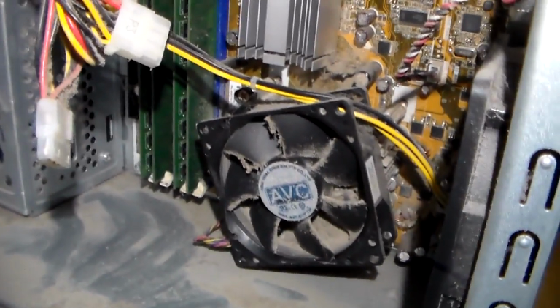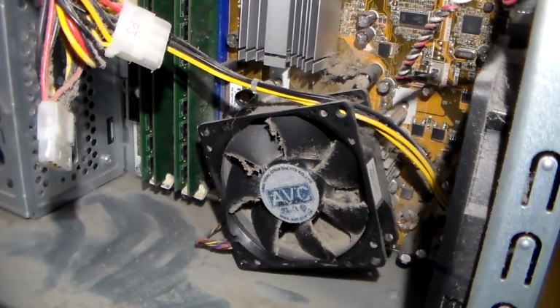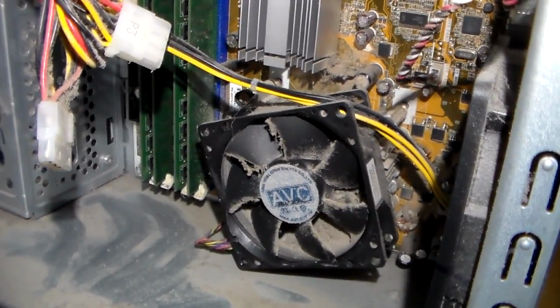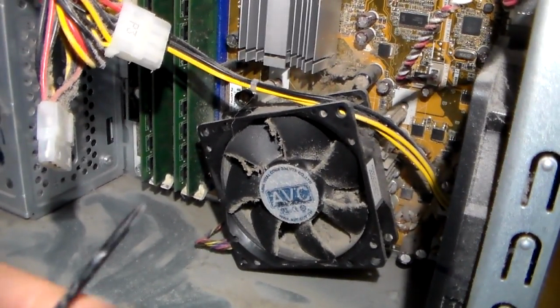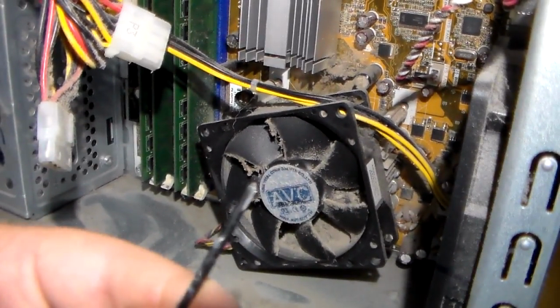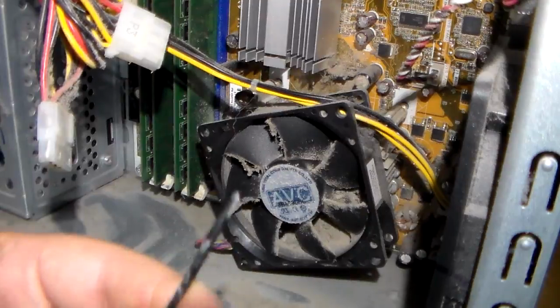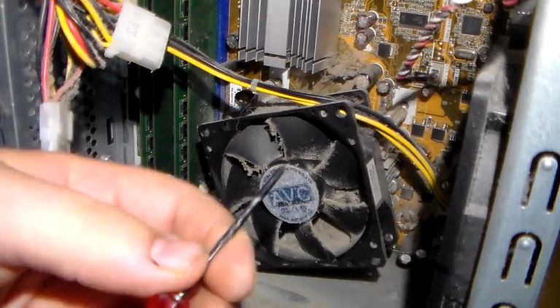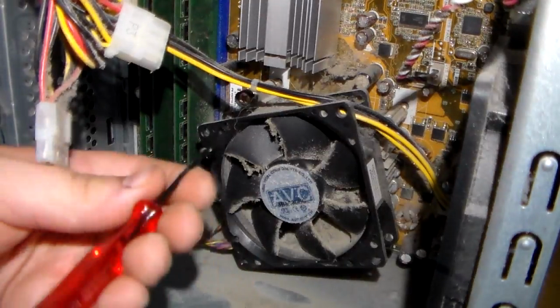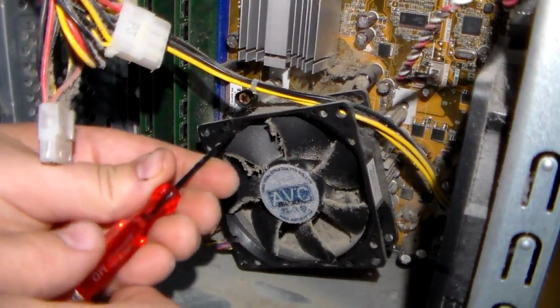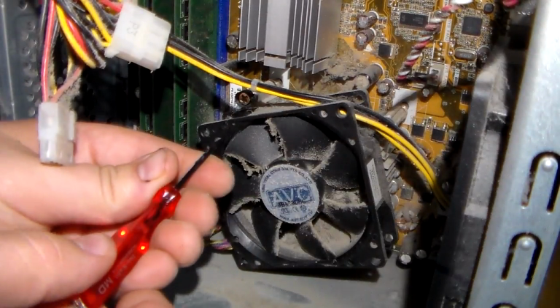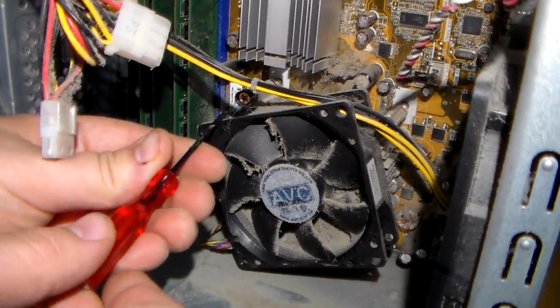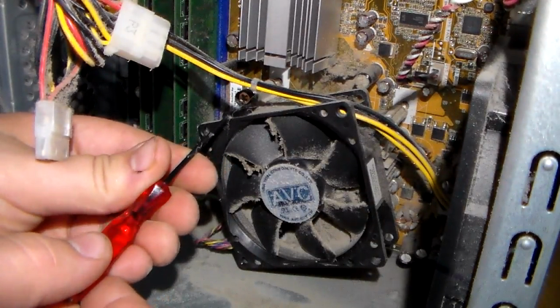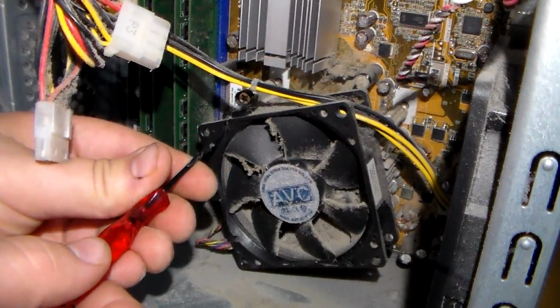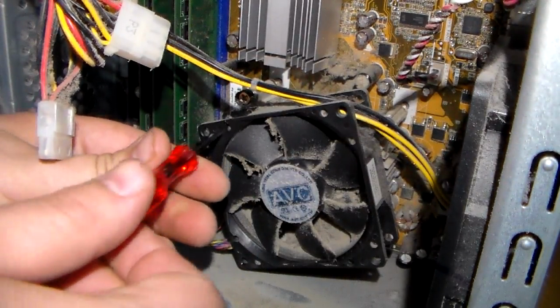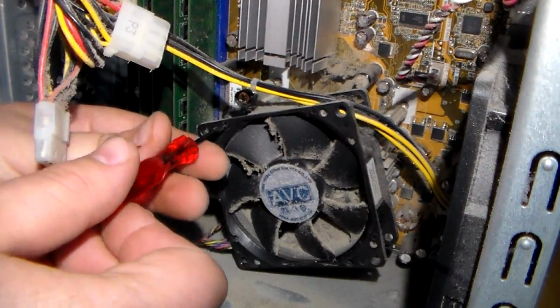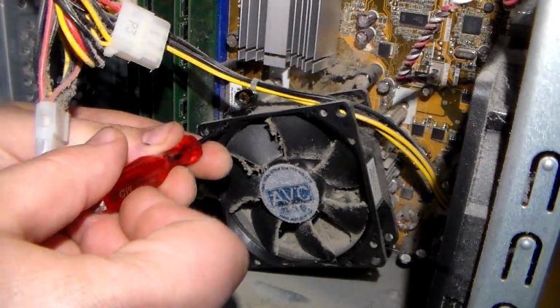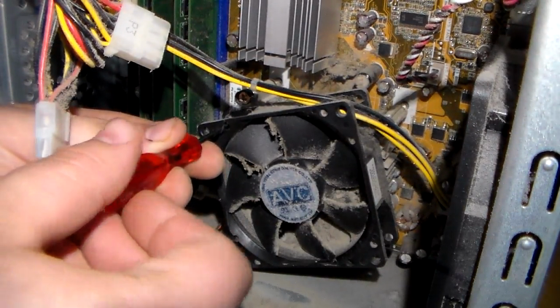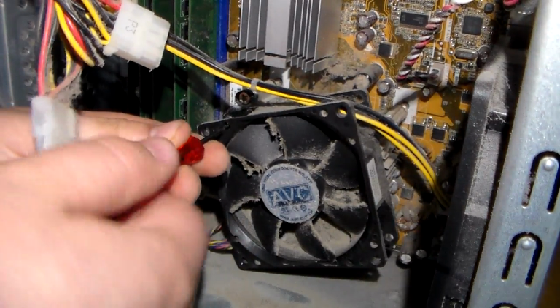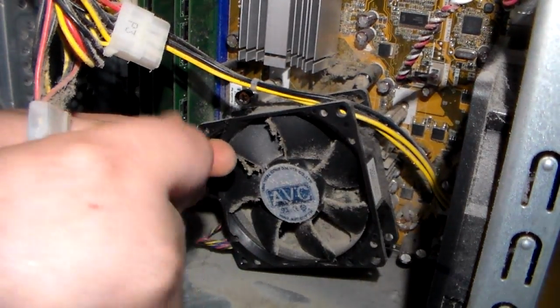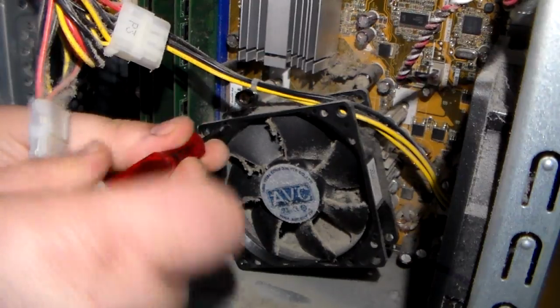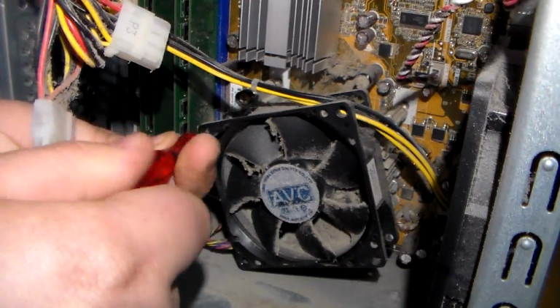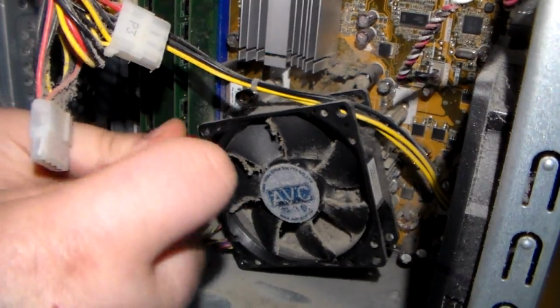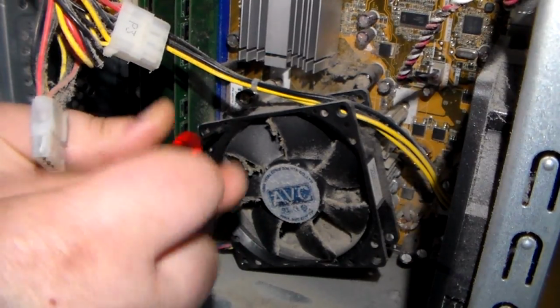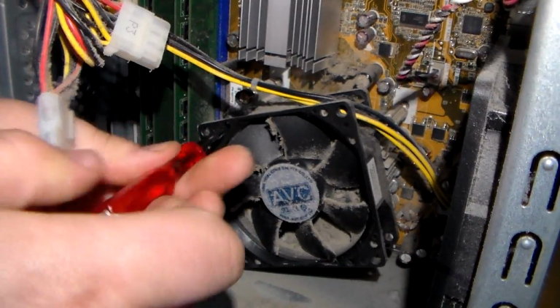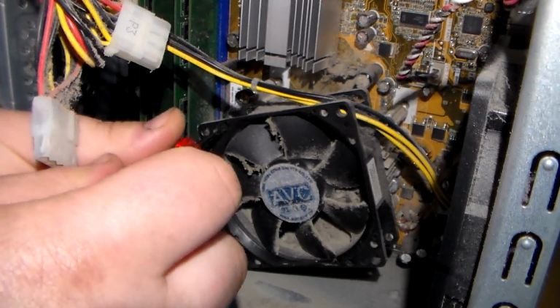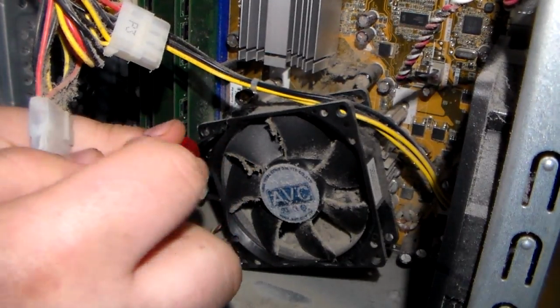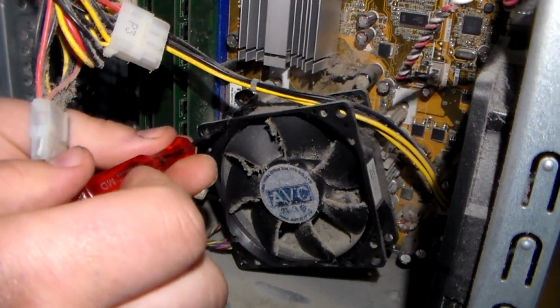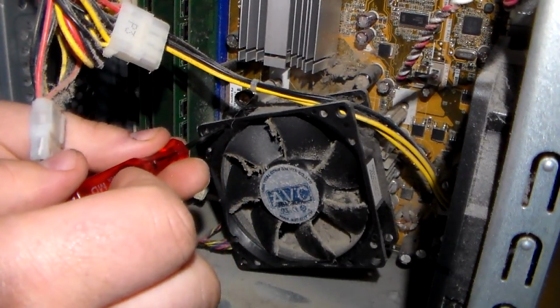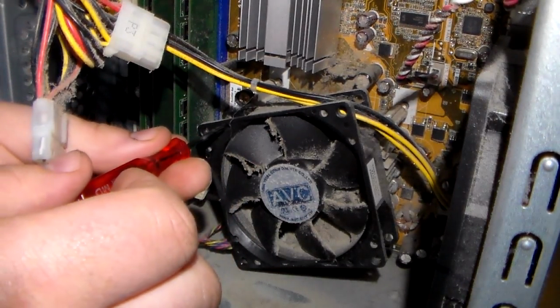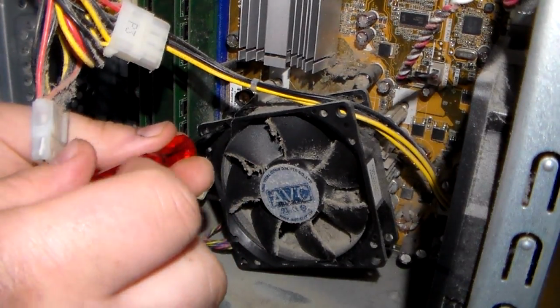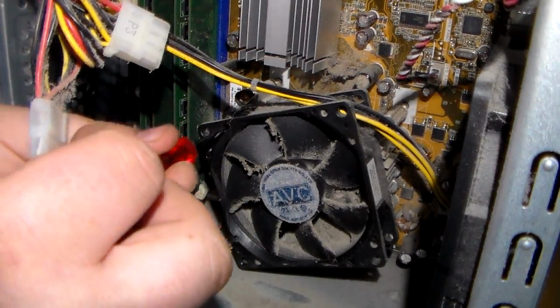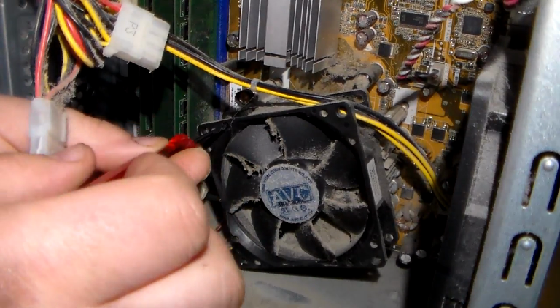First you need a screwdriver. Take the fan off — there should be a couple screws.